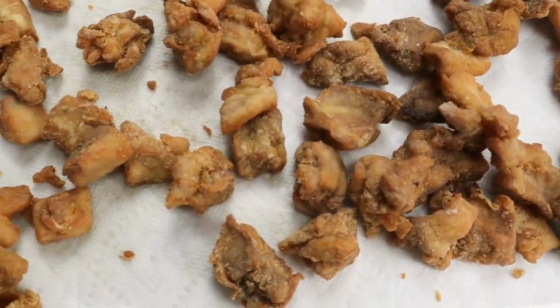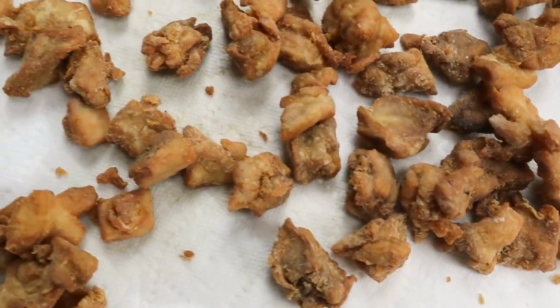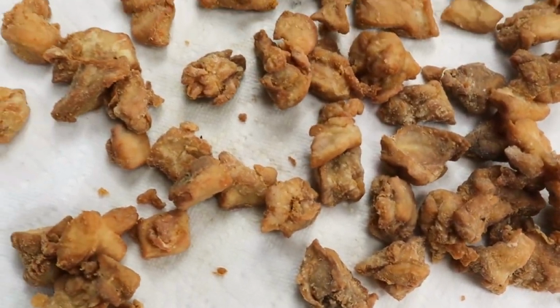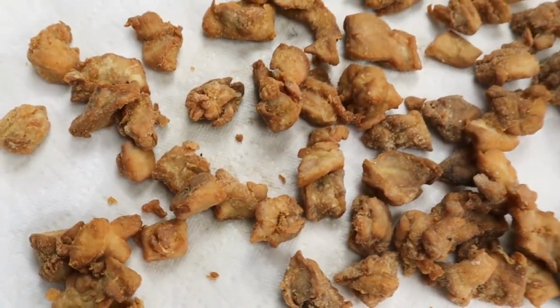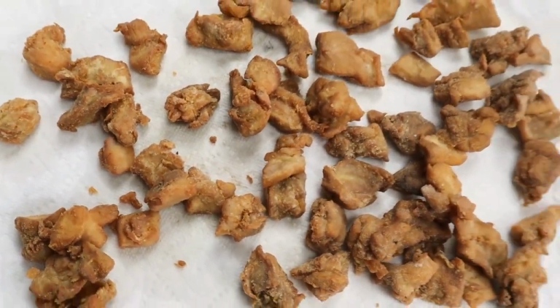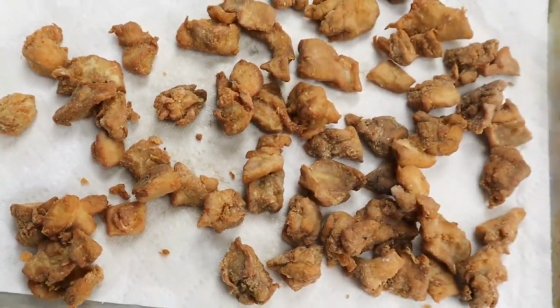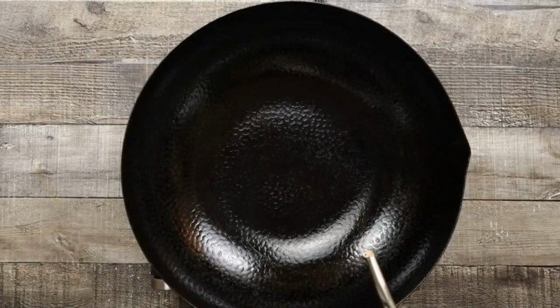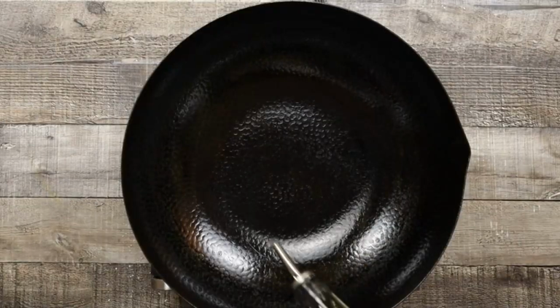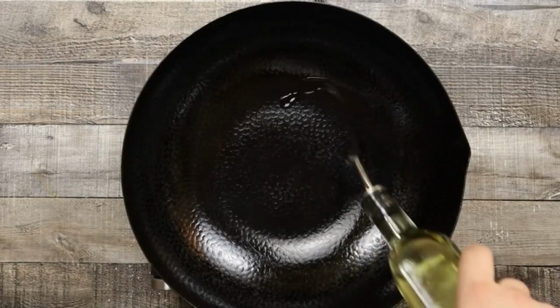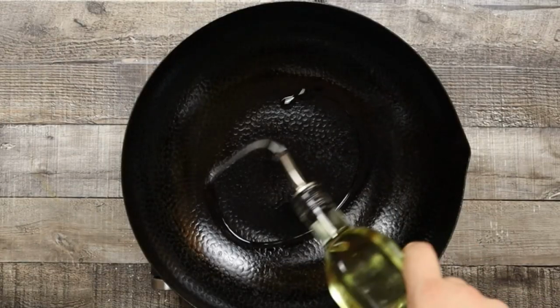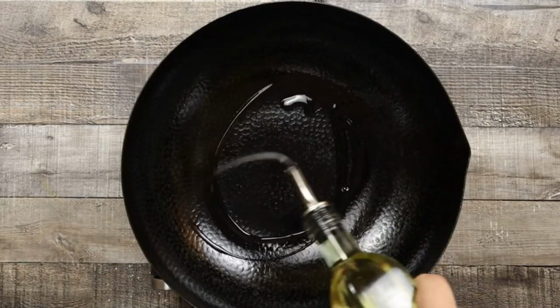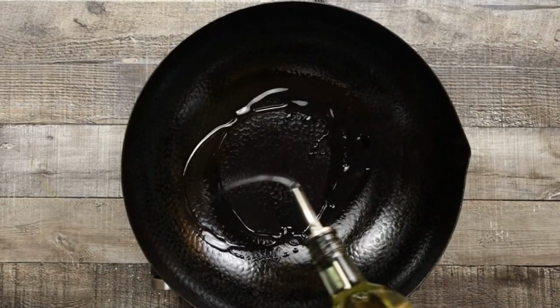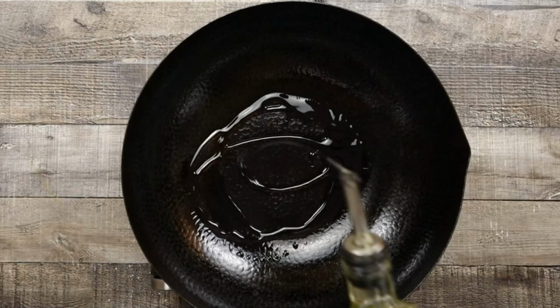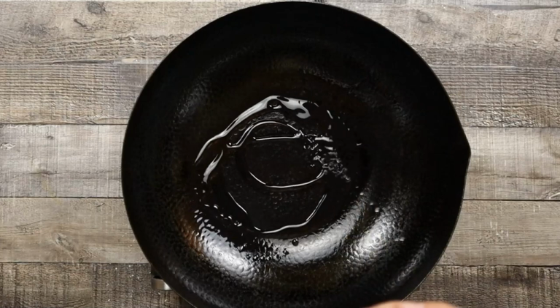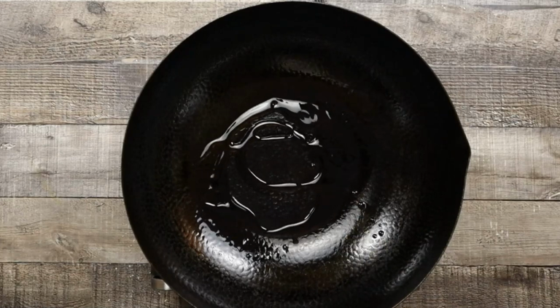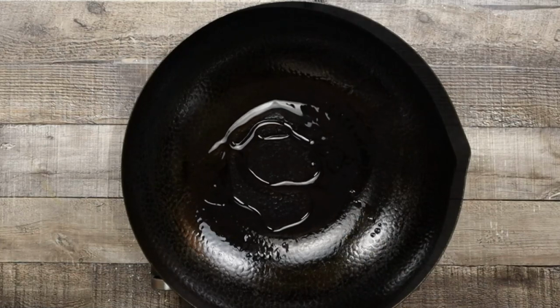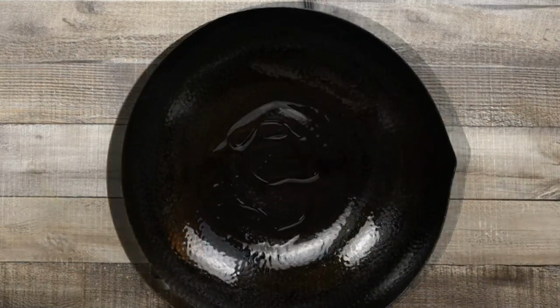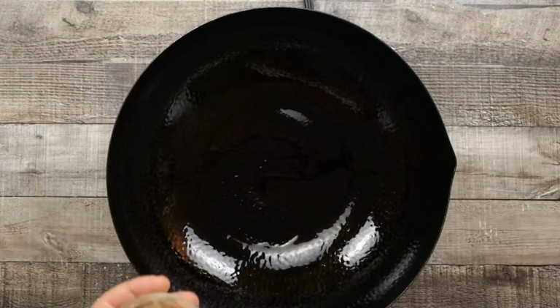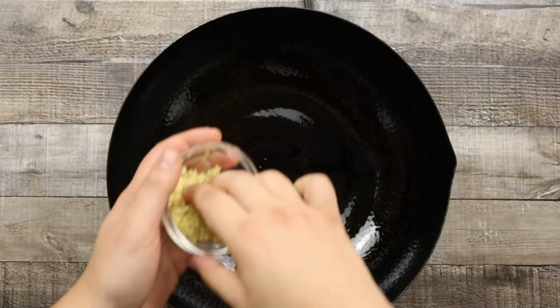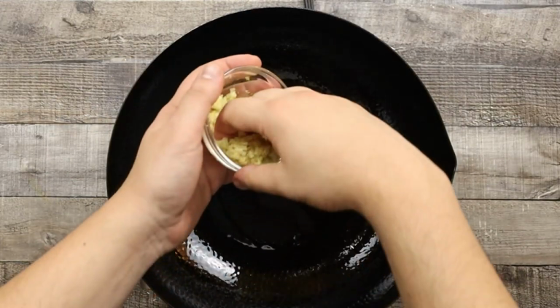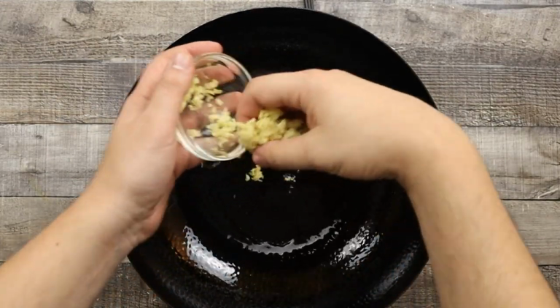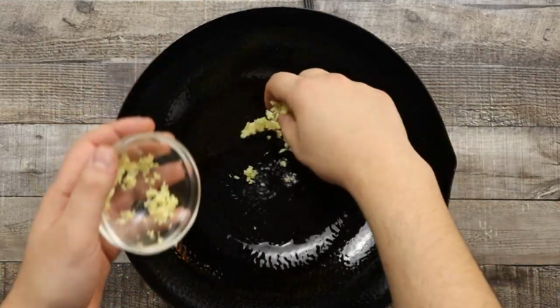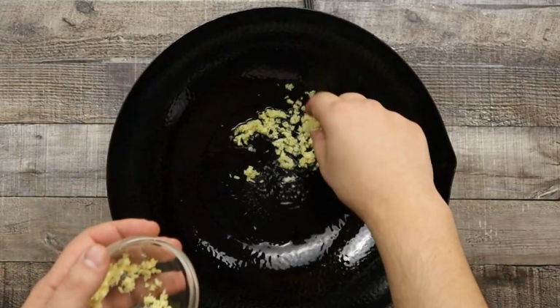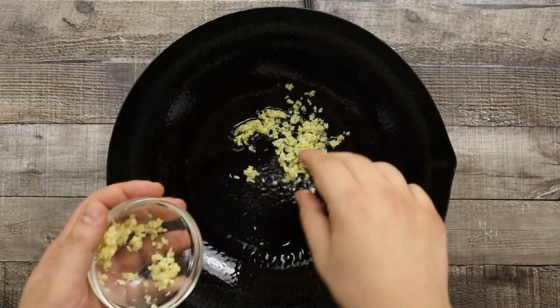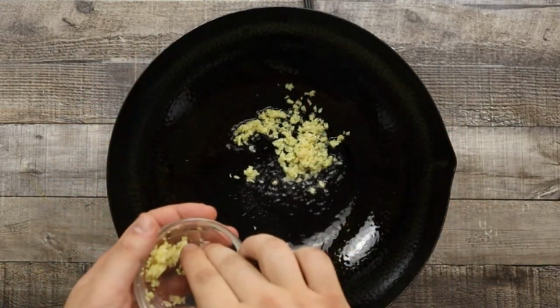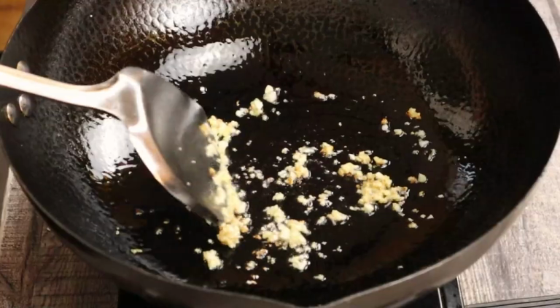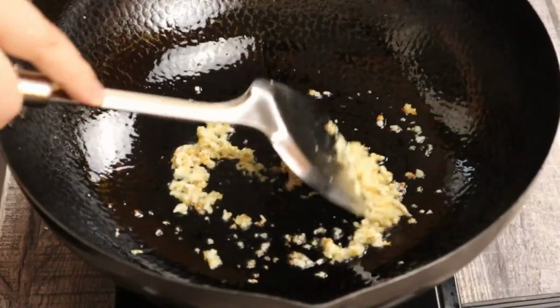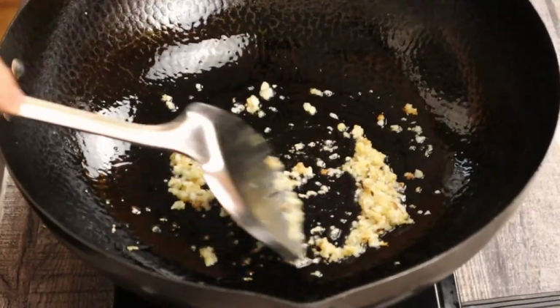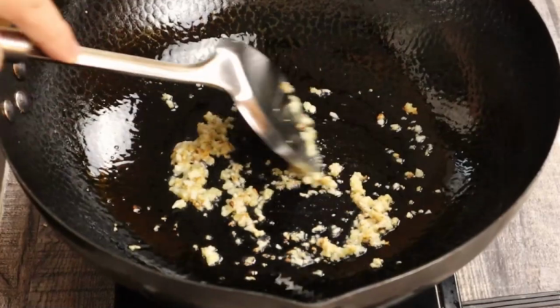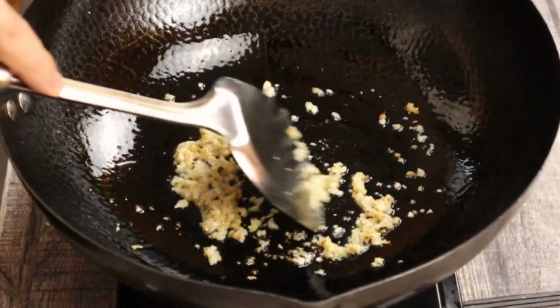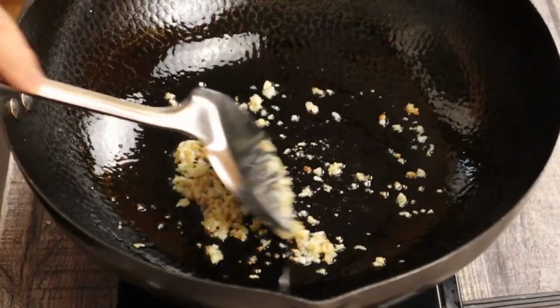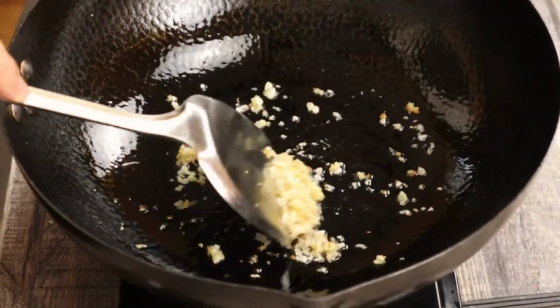Now let's make the sauce. Preheat the wok to medium-high heat and pour some vegetable oil. Add garlic and ginger, and sauté for about 30 seconds. Make sure not to burn the garlic and ginger.